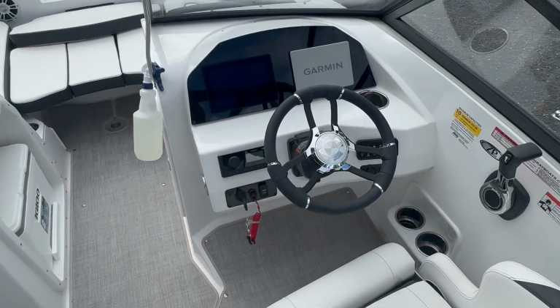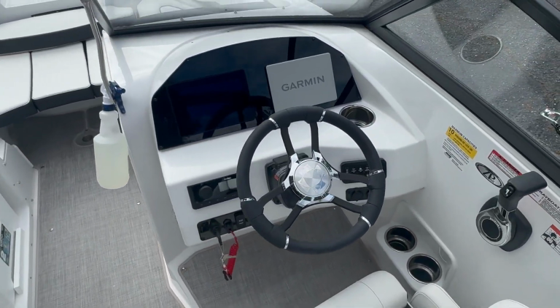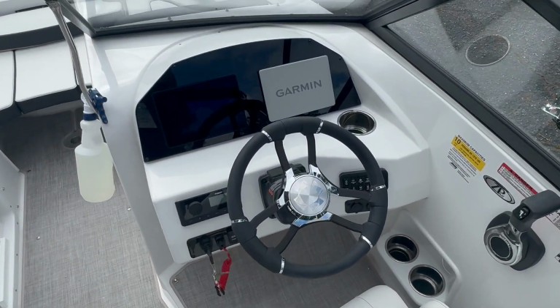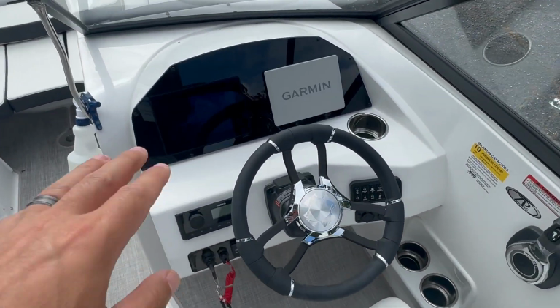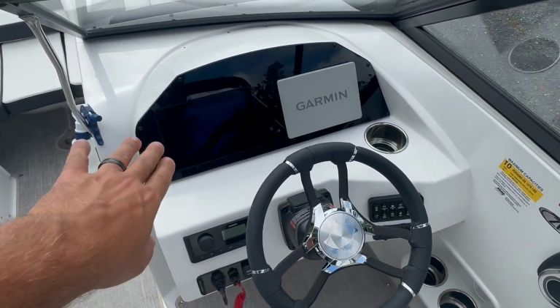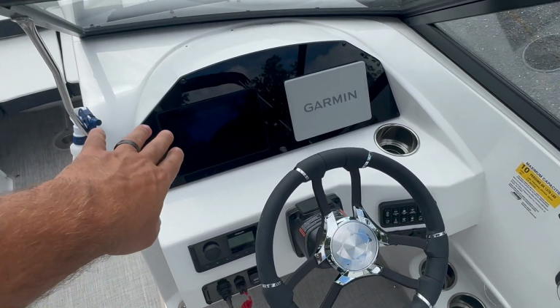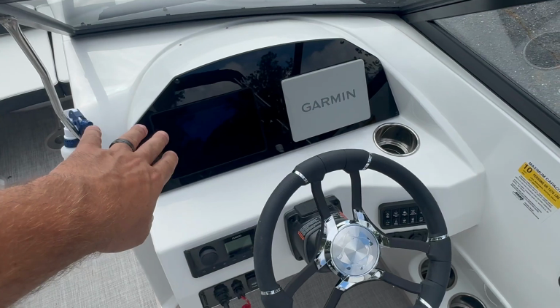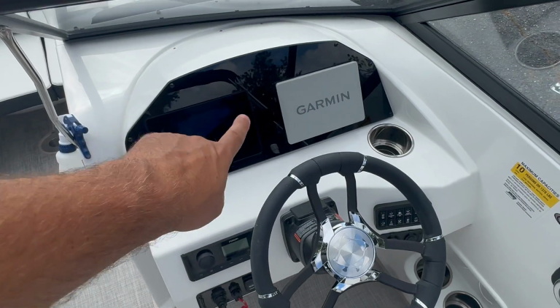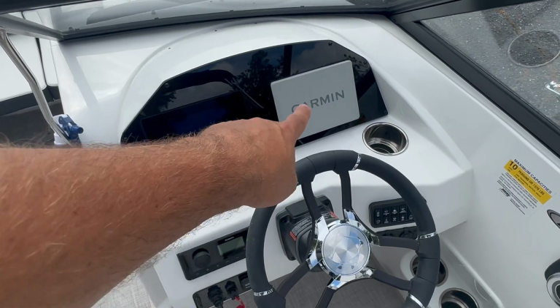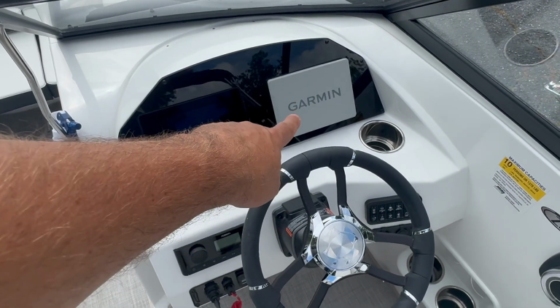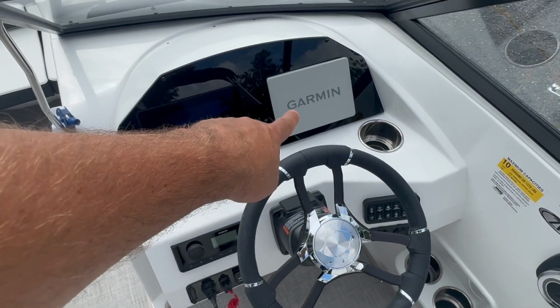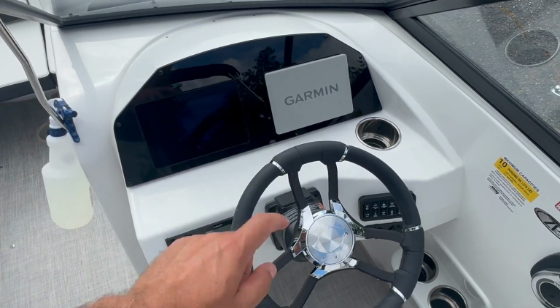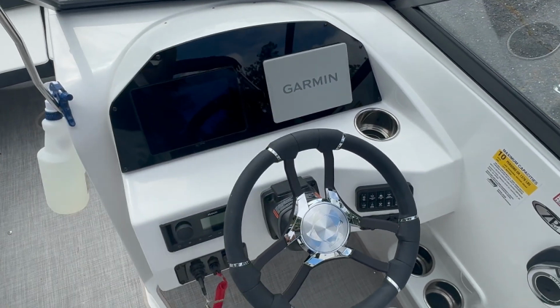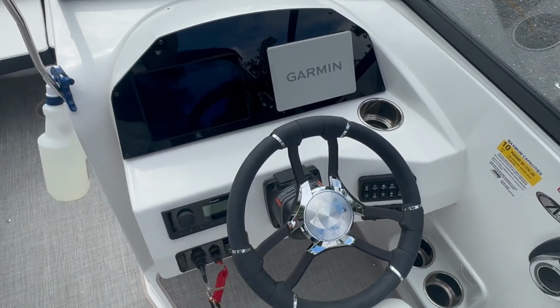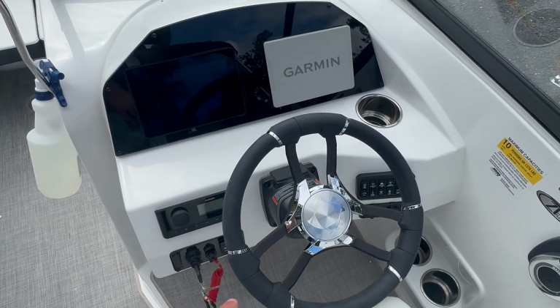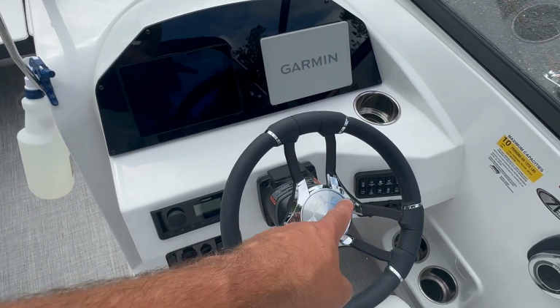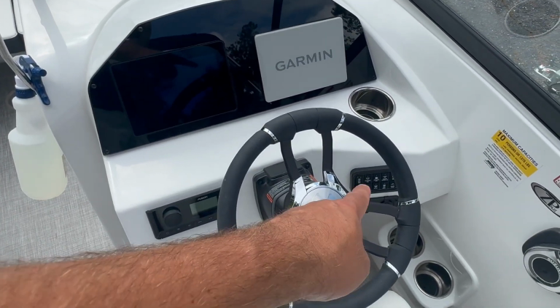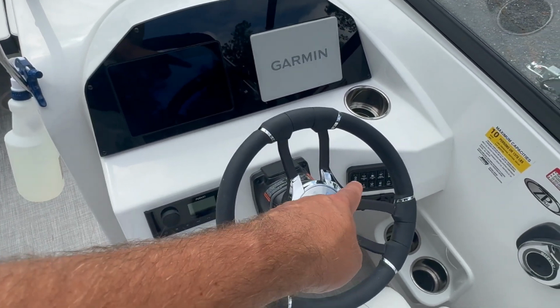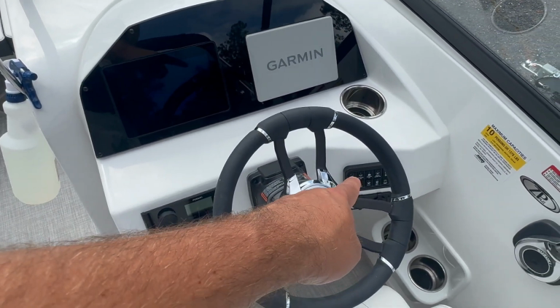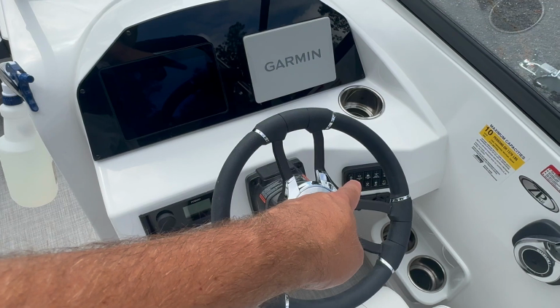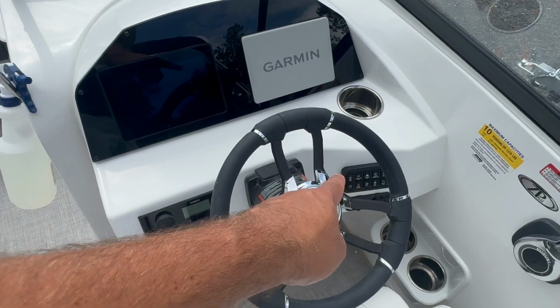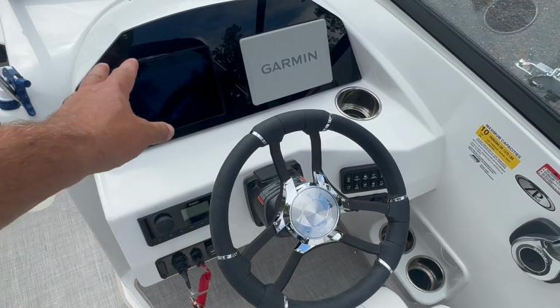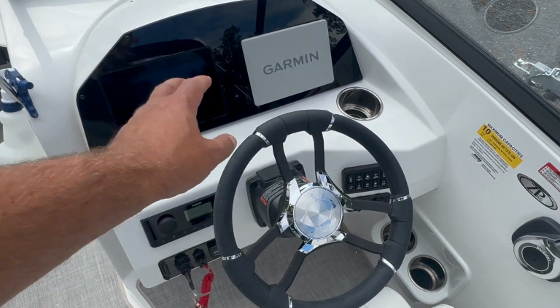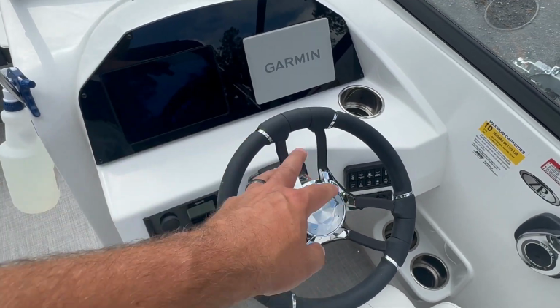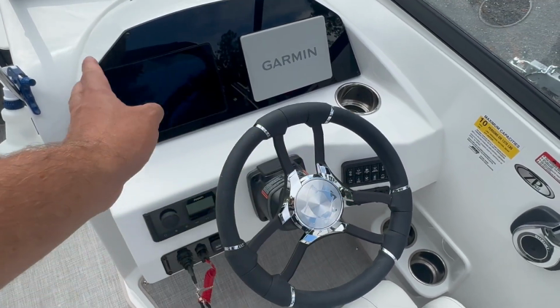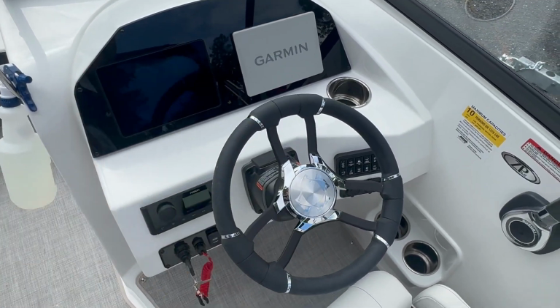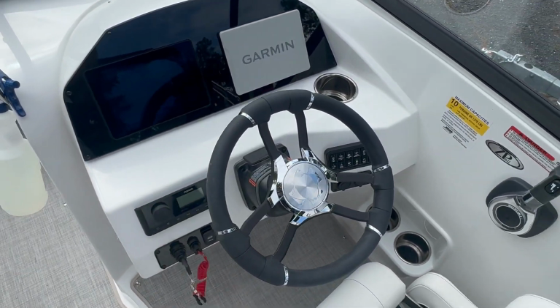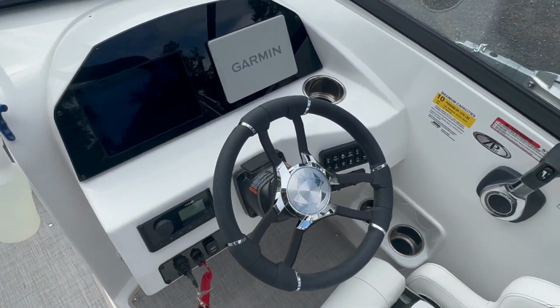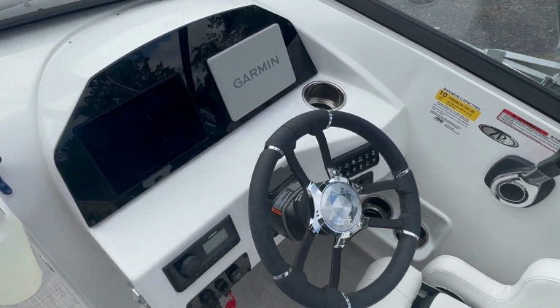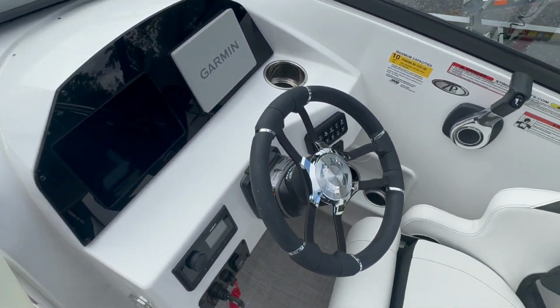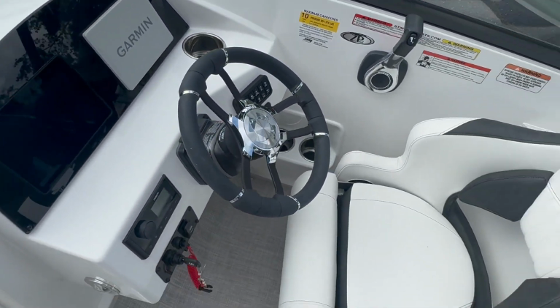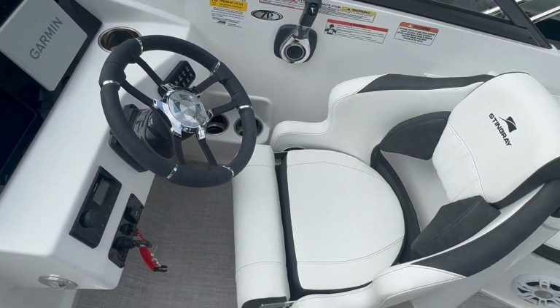This one comes standard with the Medallion screen, and then it has the optional Garmin touchscreen as well. The switching is all digital, so it shows up on the screen — use whichever your preference is.